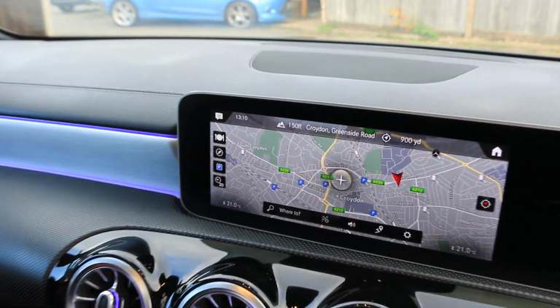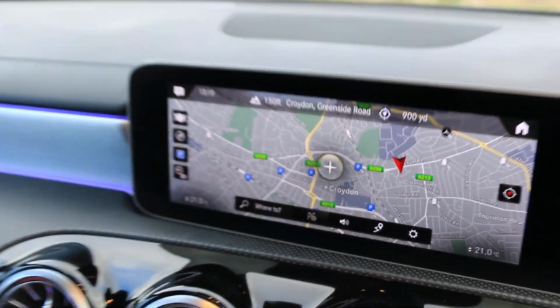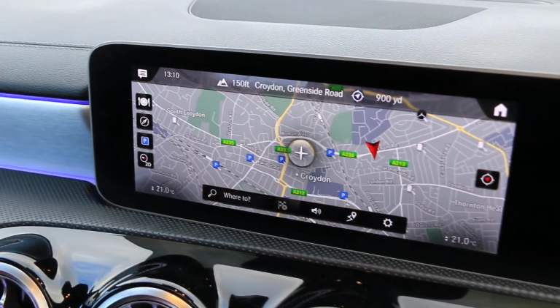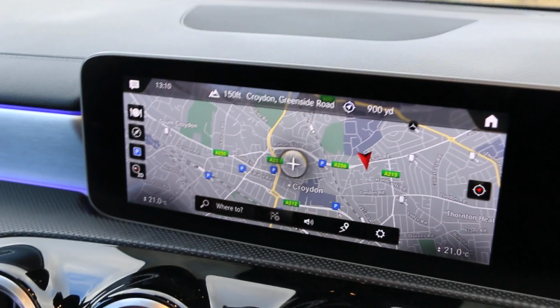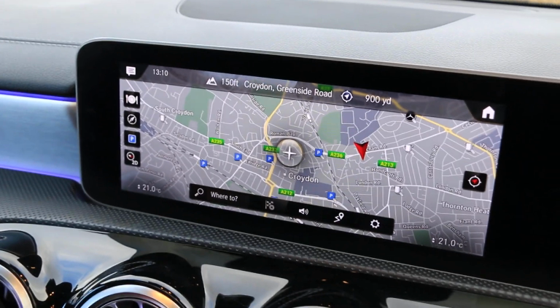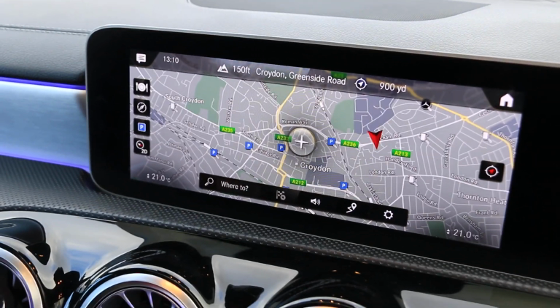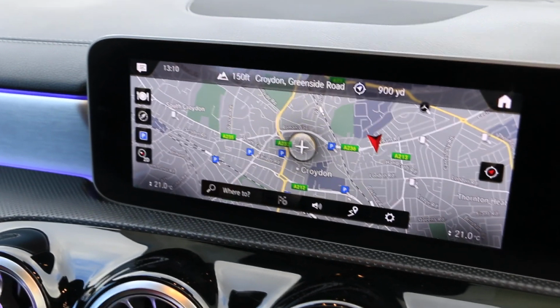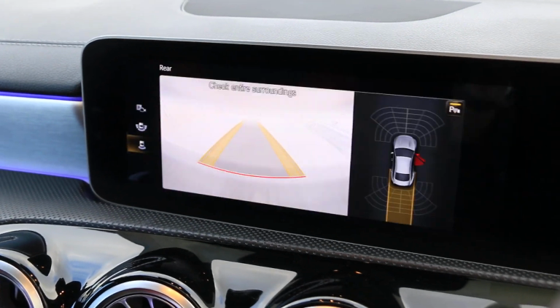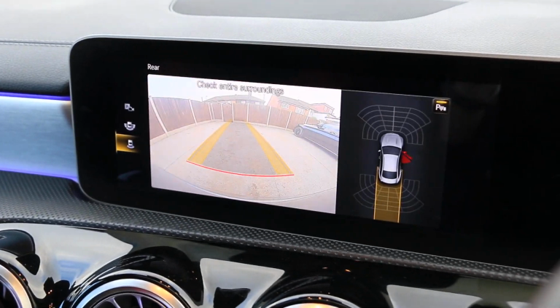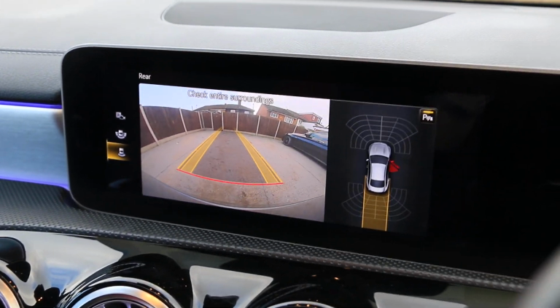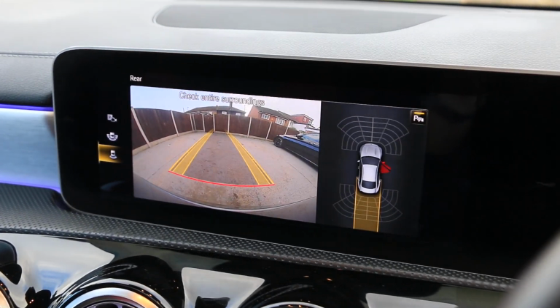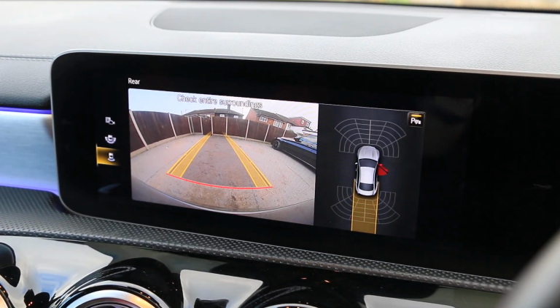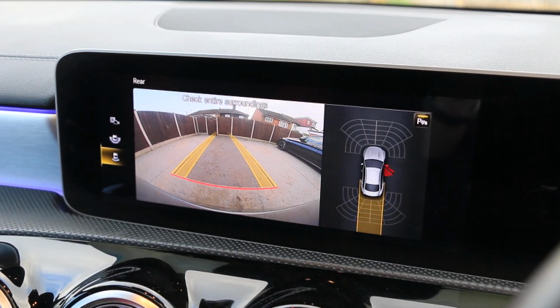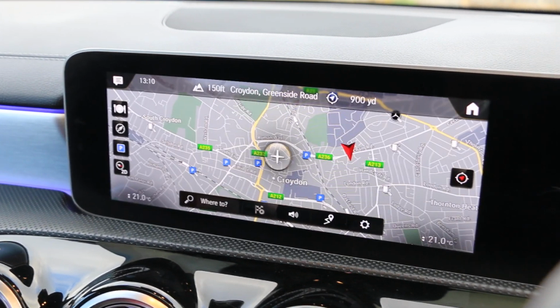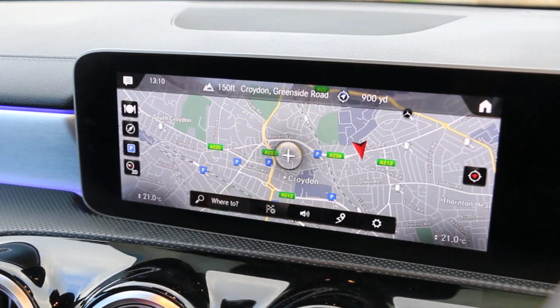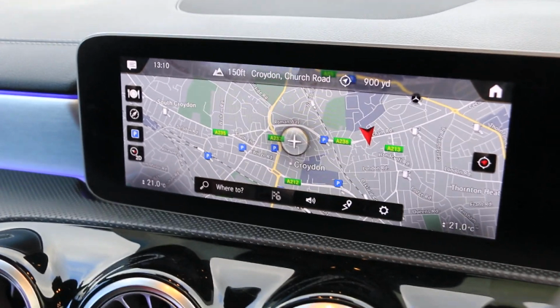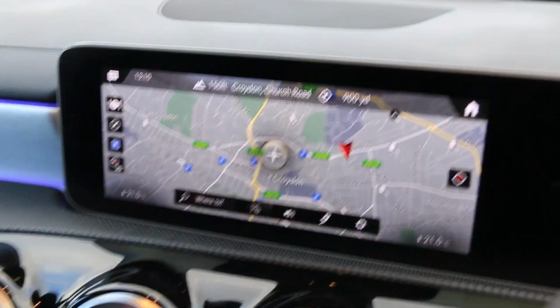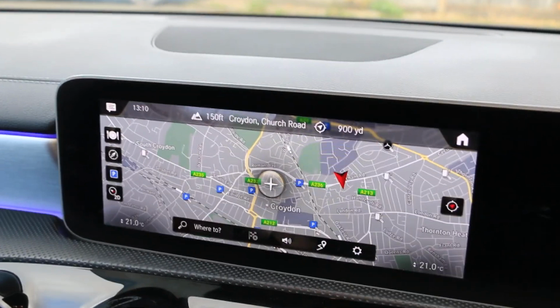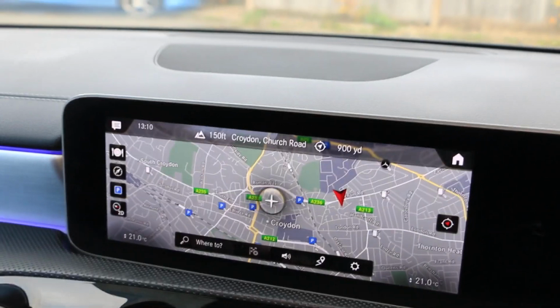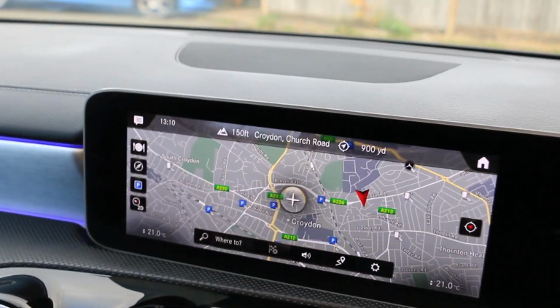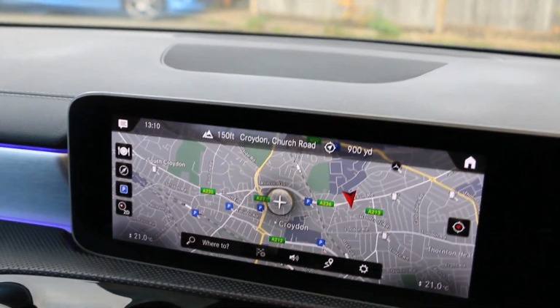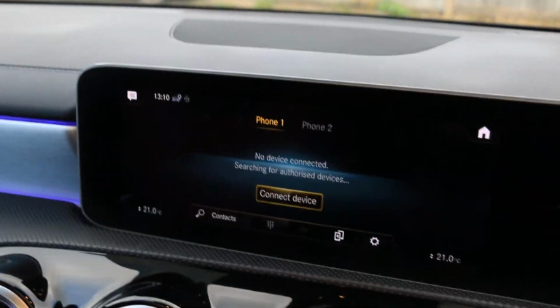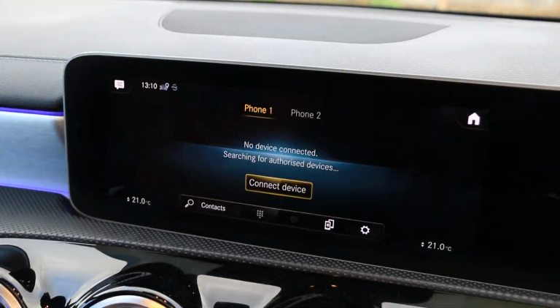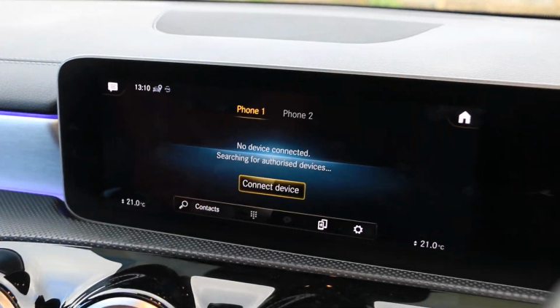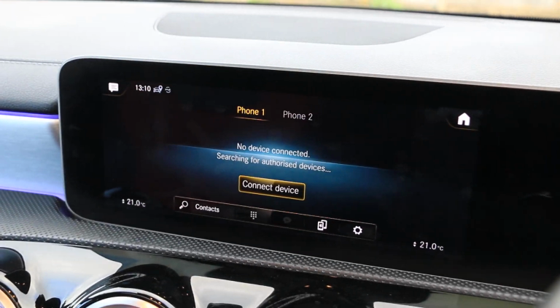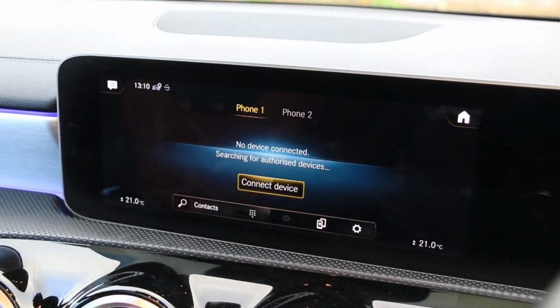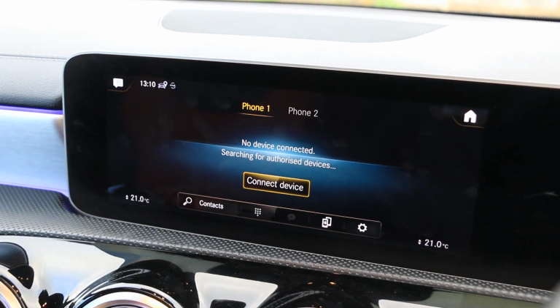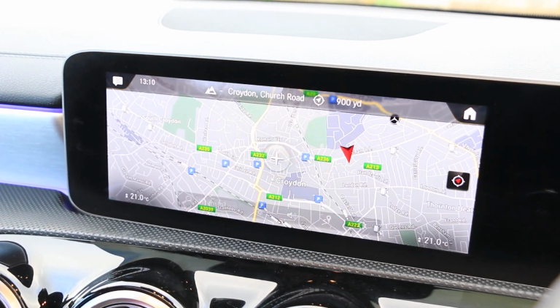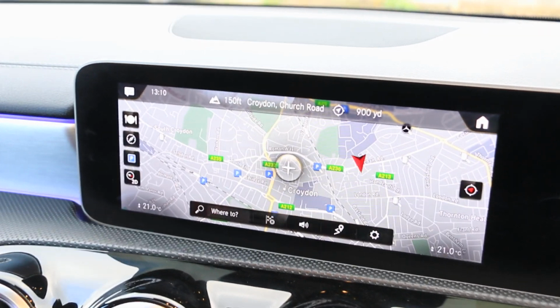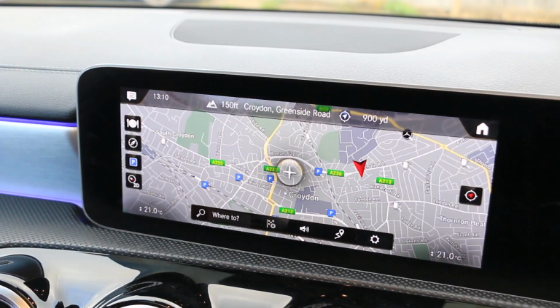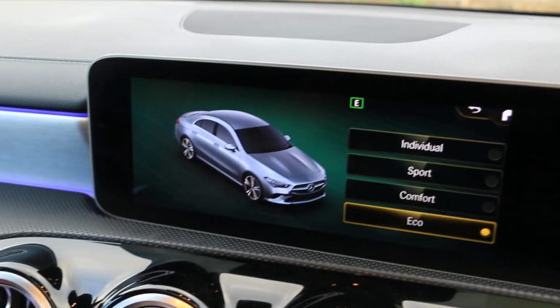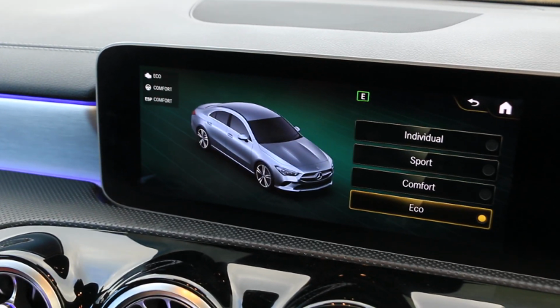The car is equipped with sat-nav, telephone connectivity, Bluetooth connection, DAB radio, and a dynamic select driving mode.